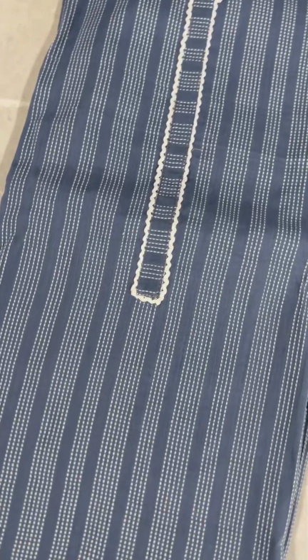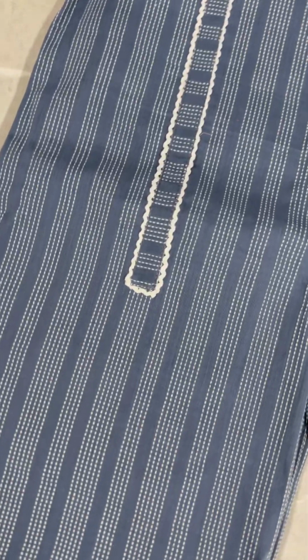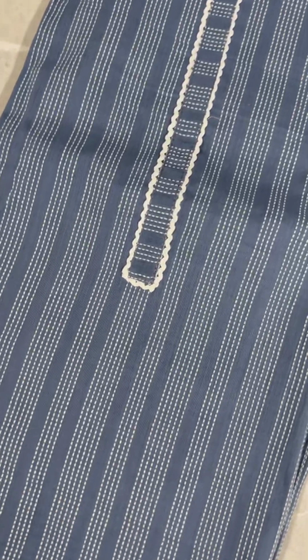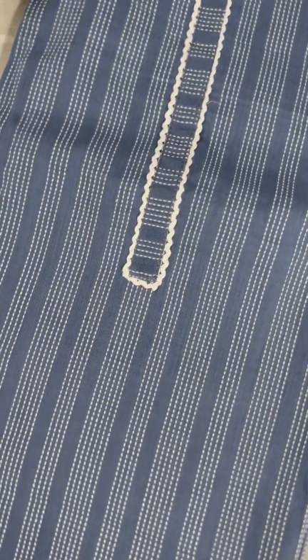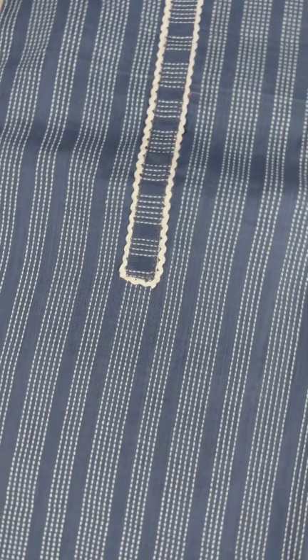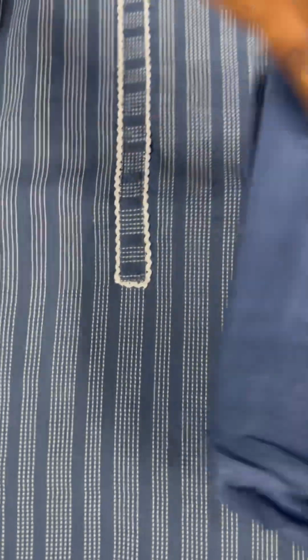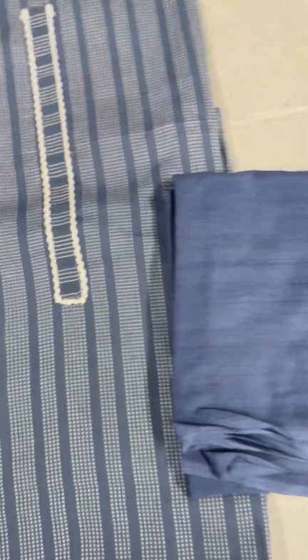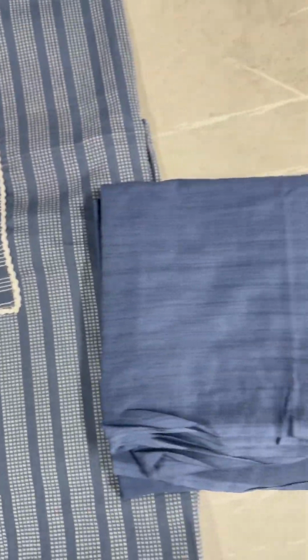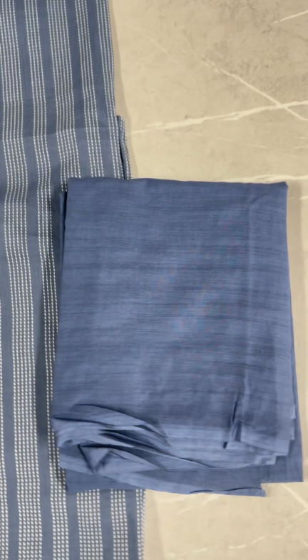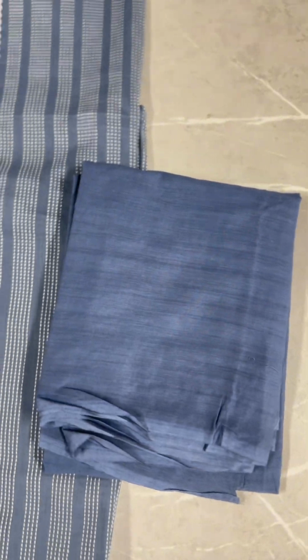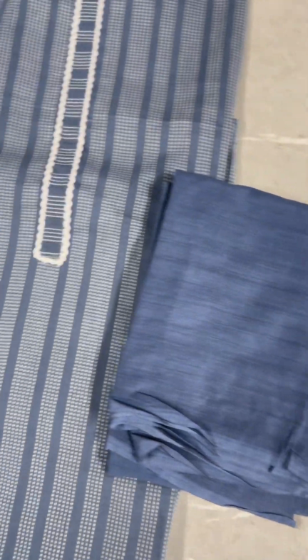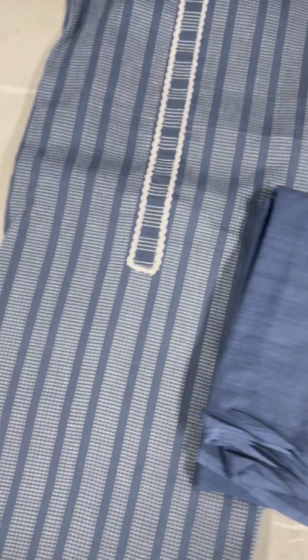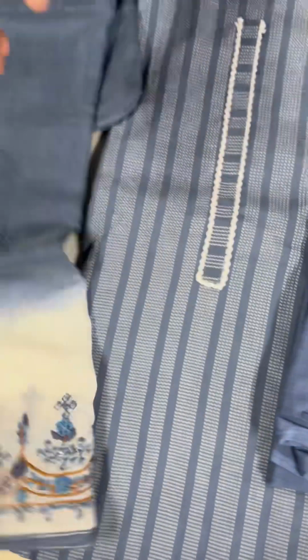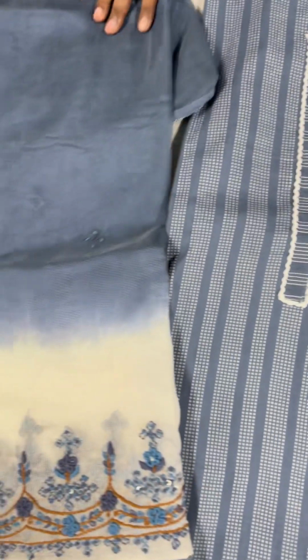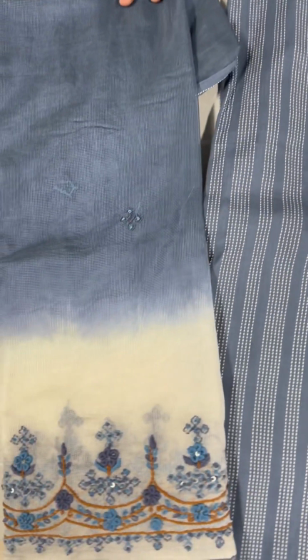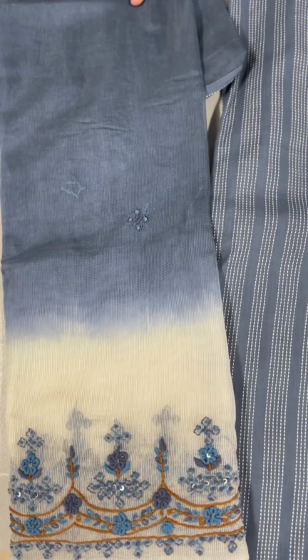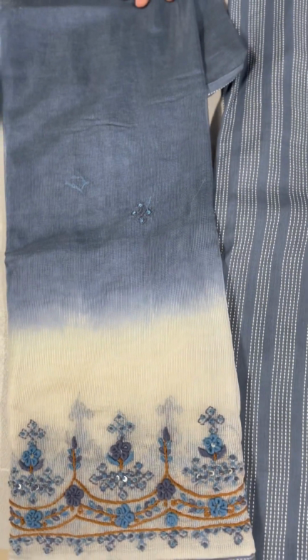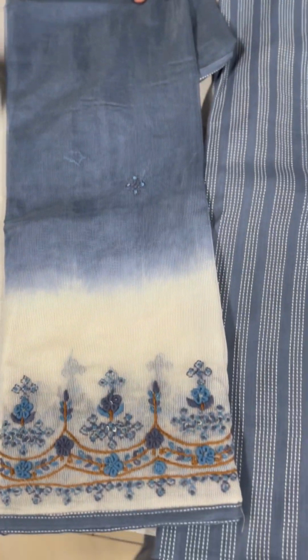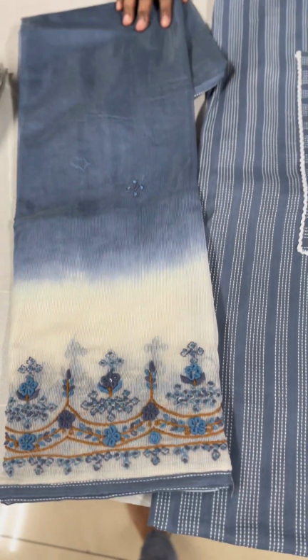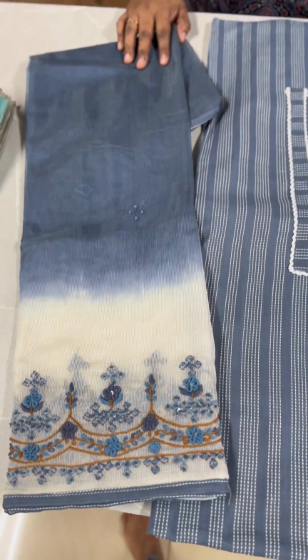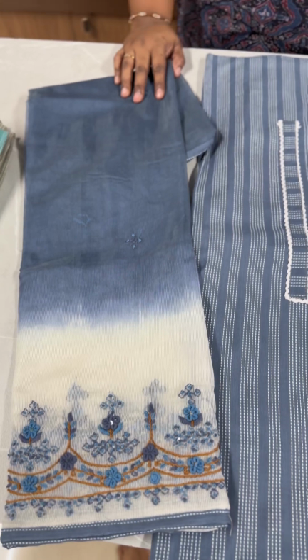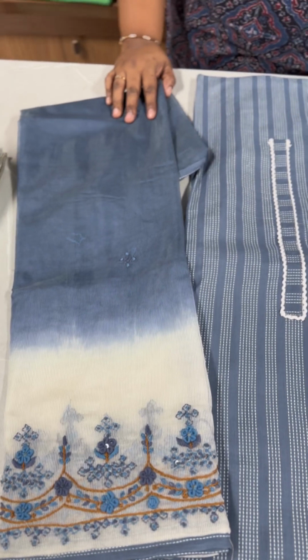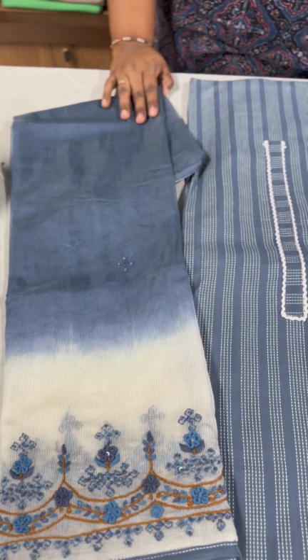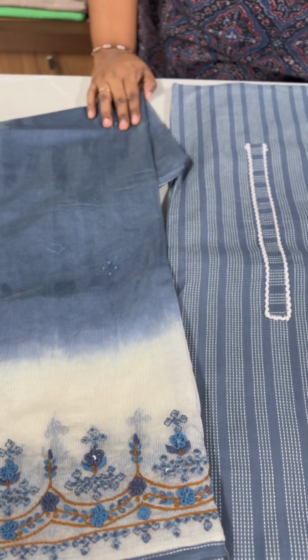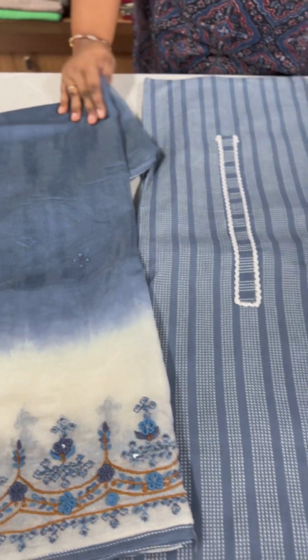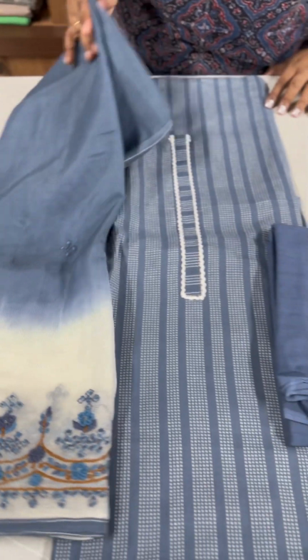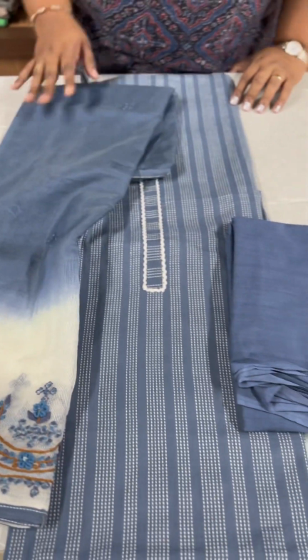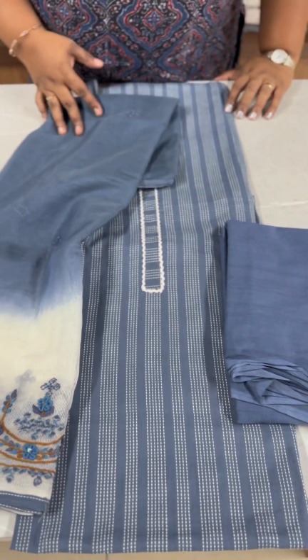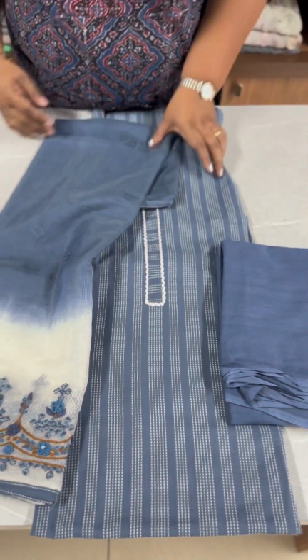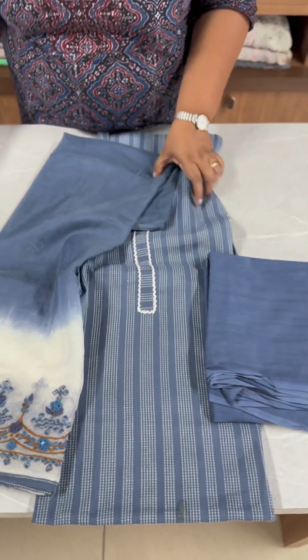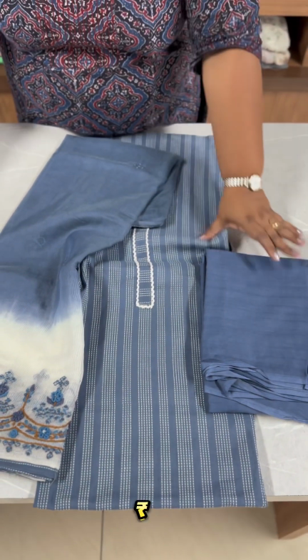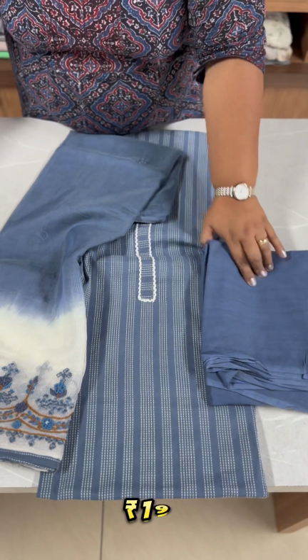Color change — same shade. Pure cotton bottom. Dusty blue and off-white combination. Handwork all over. Patch border. Price is 1000.95.